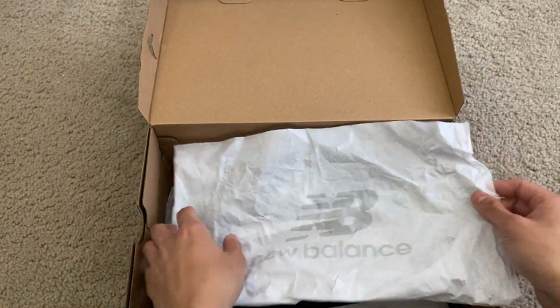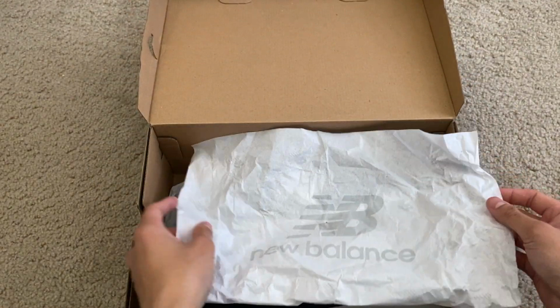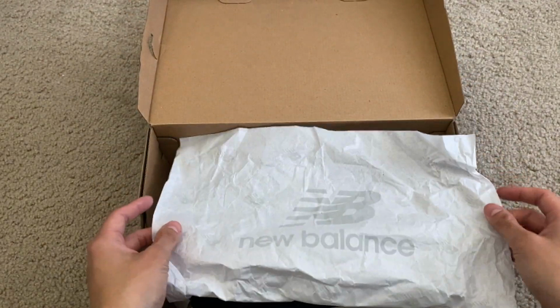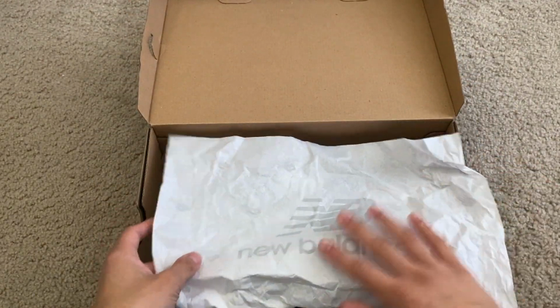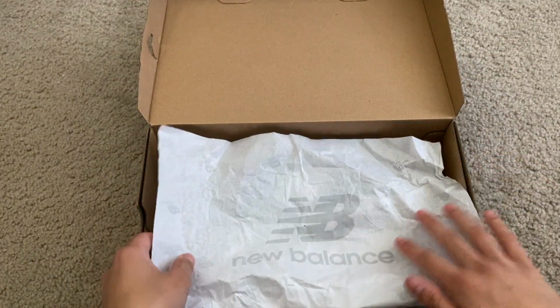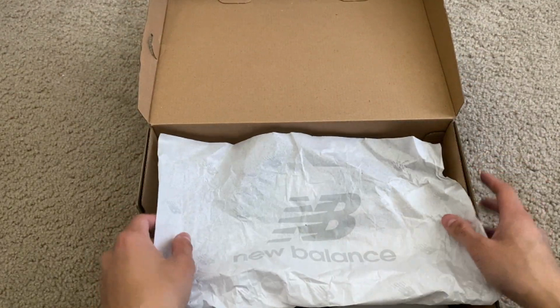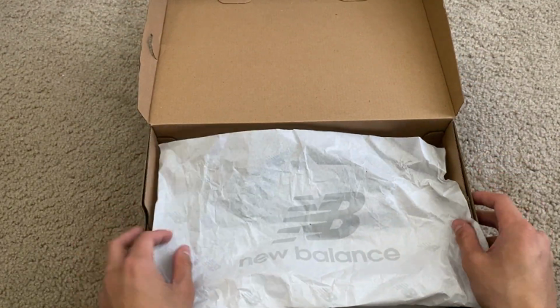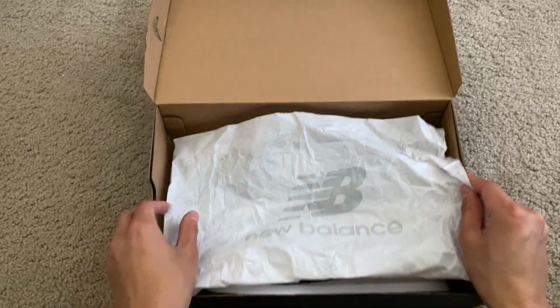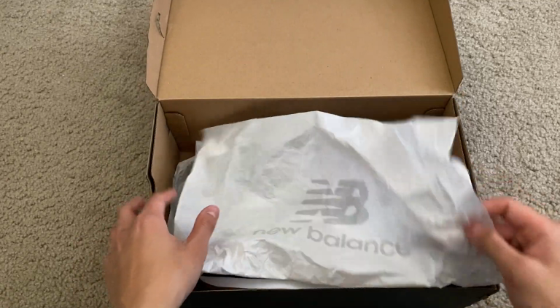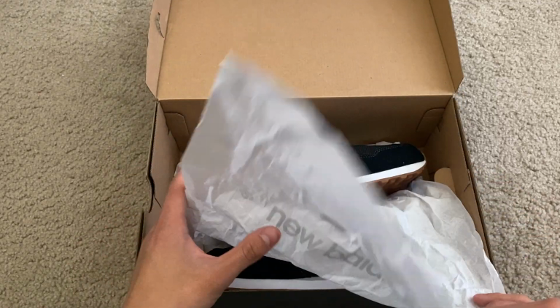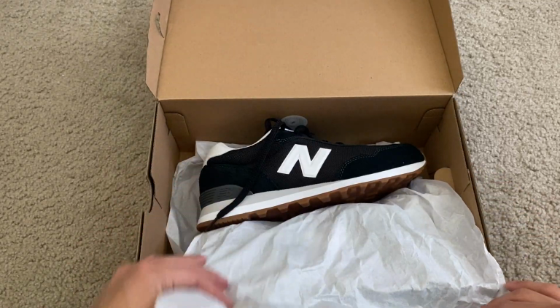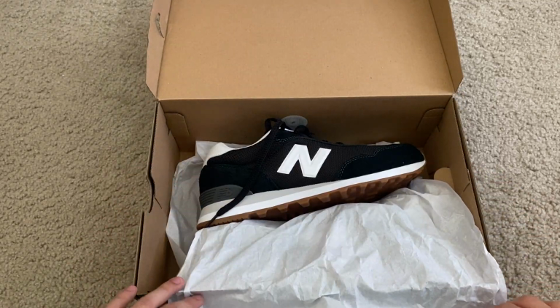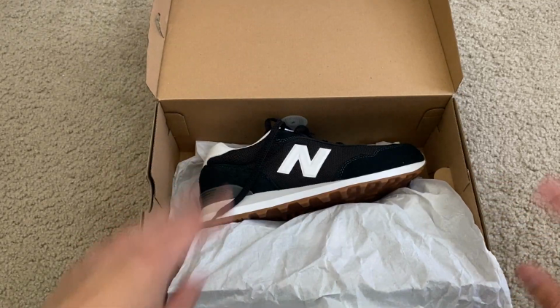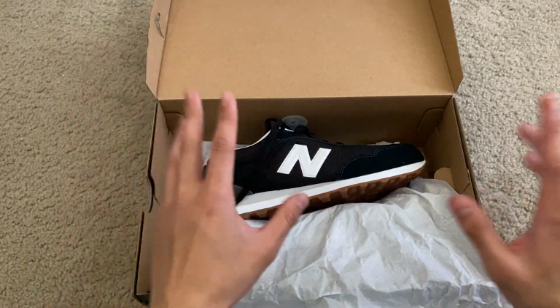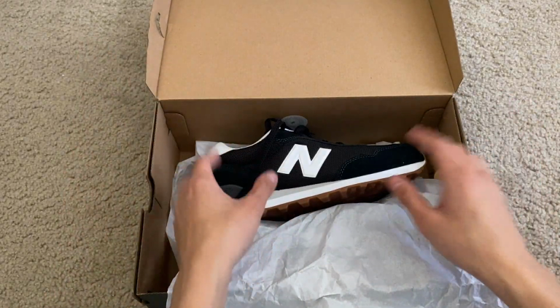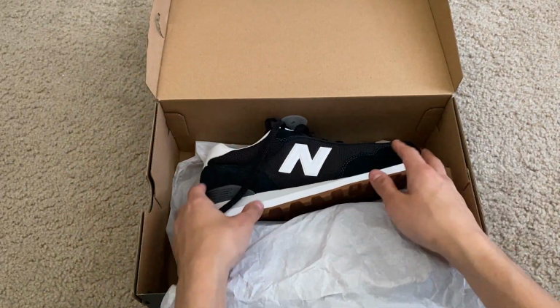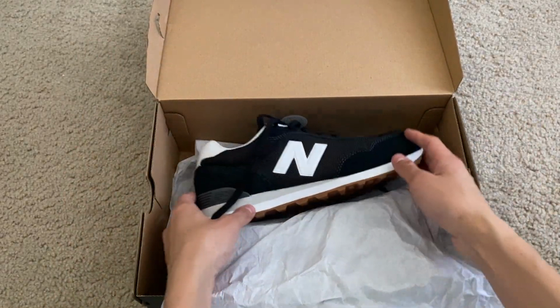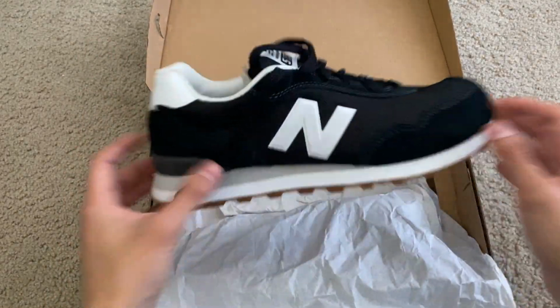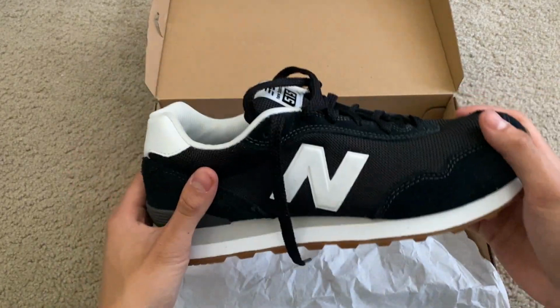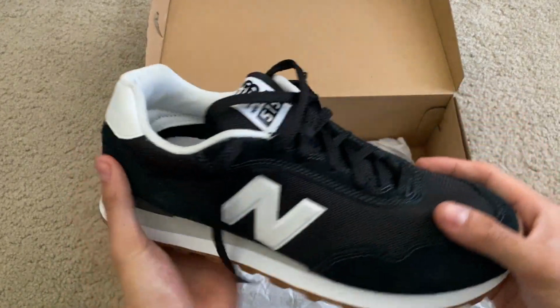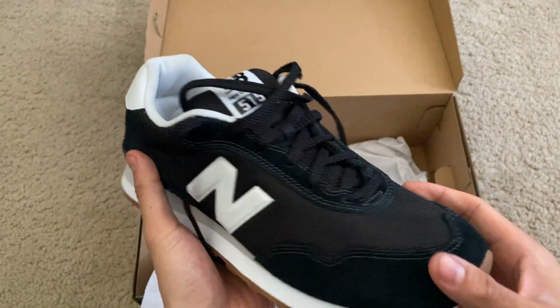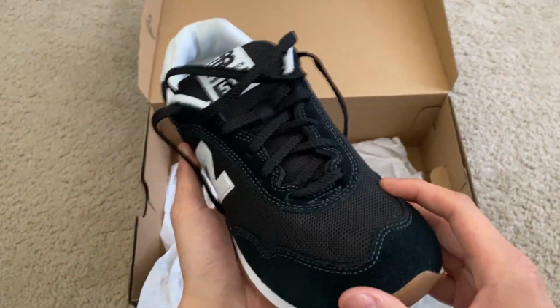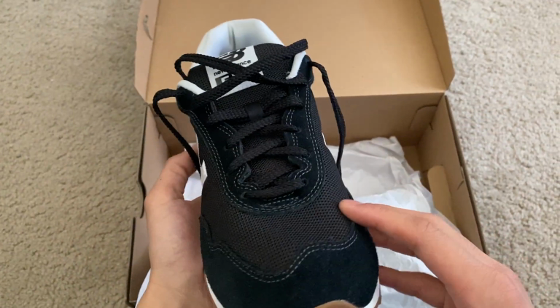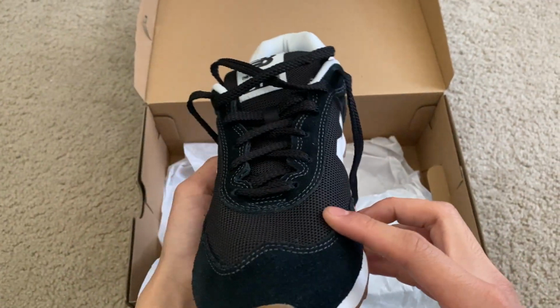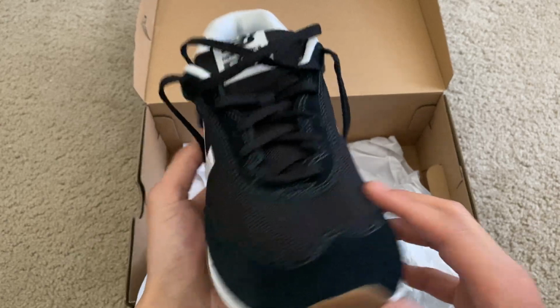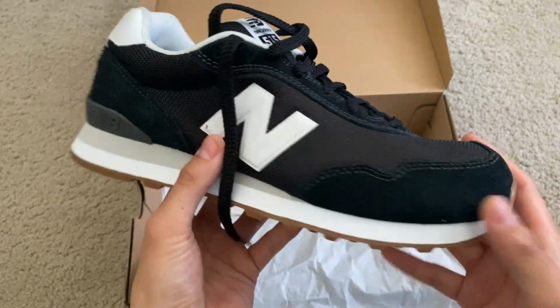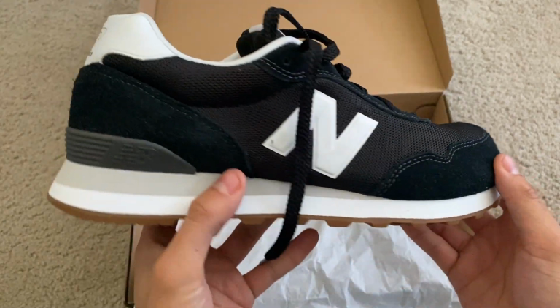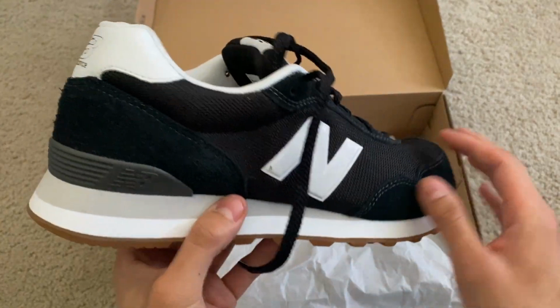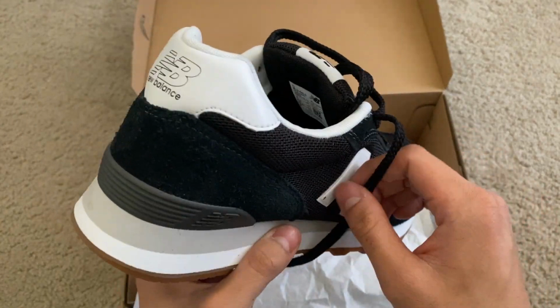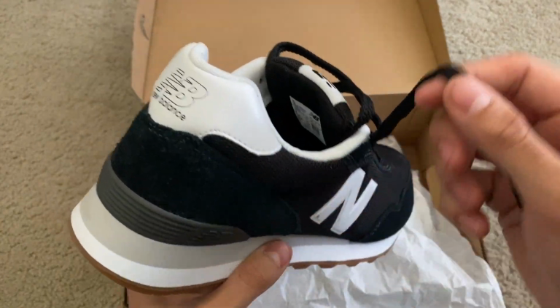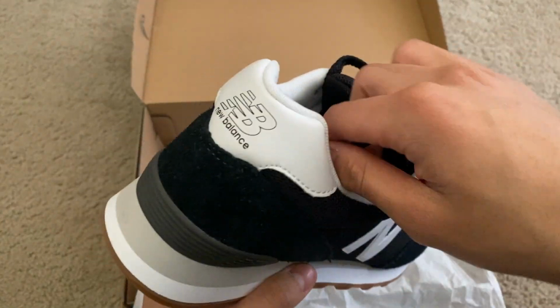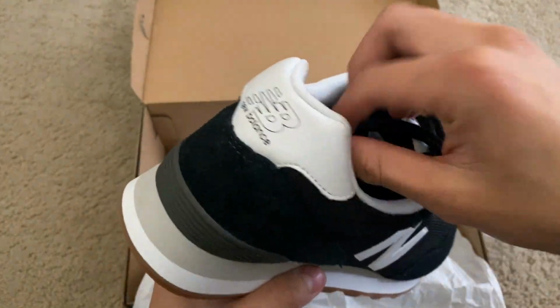Nice packaging with the logo right here, but we're not here for that, we are here for these. So these are what they look like. Really nice, sleek looking shoe.